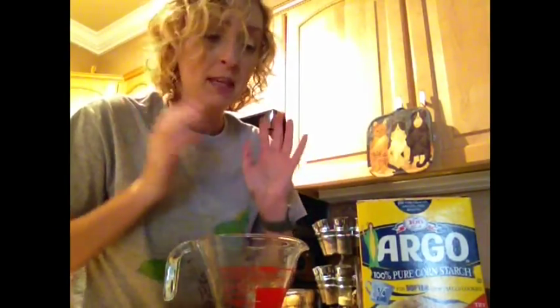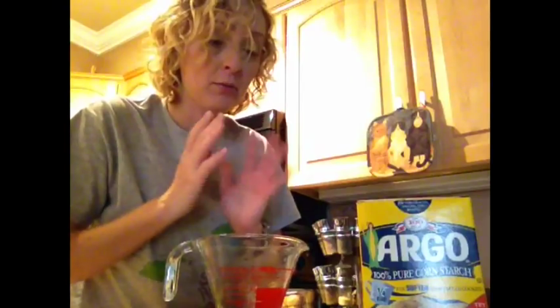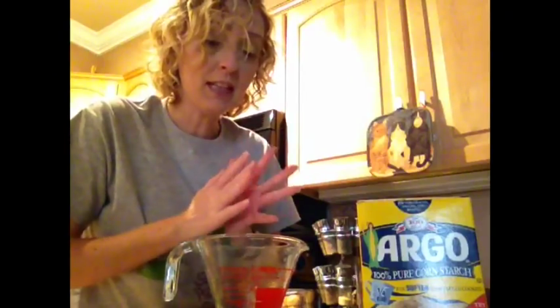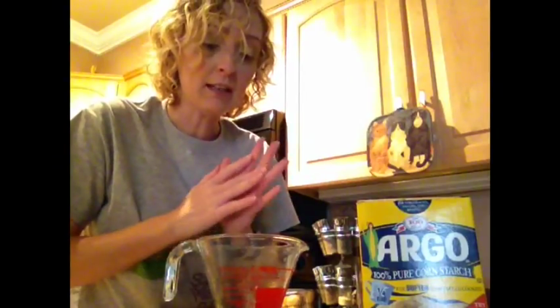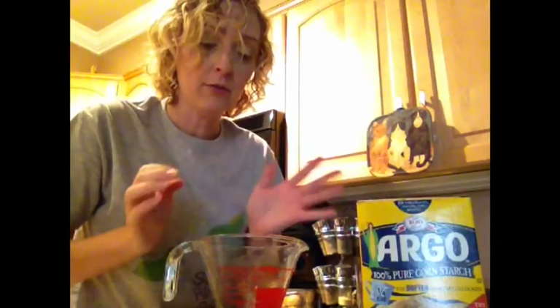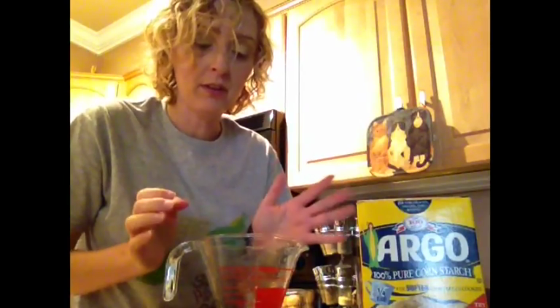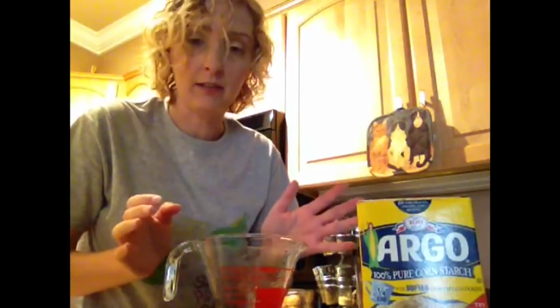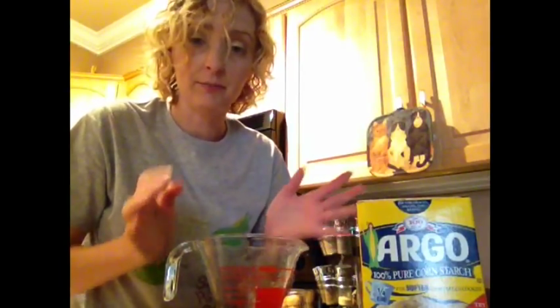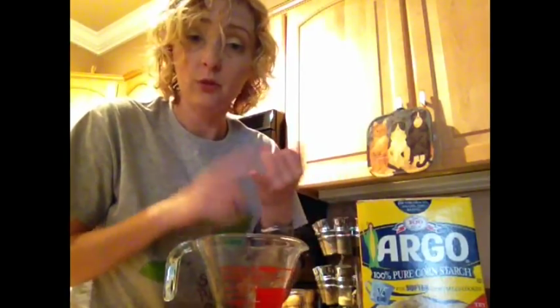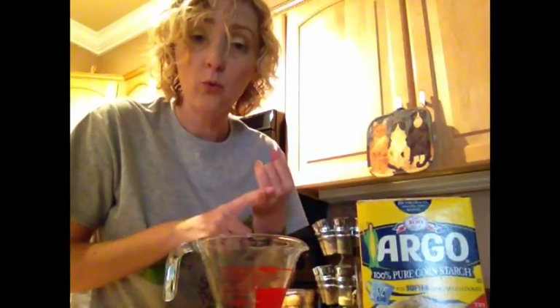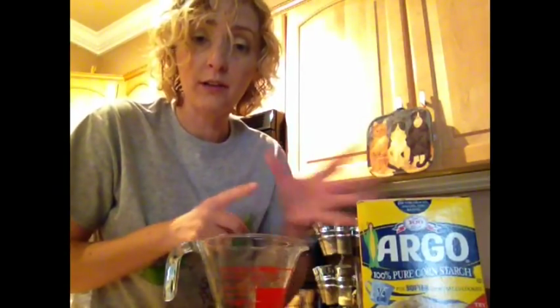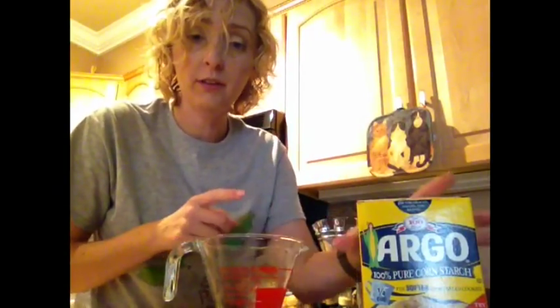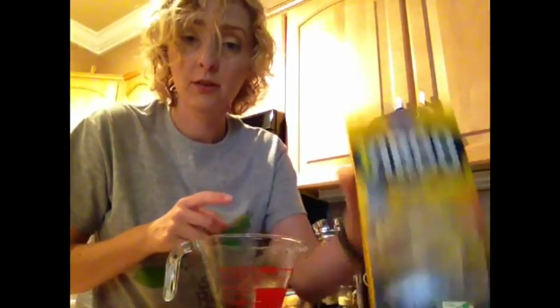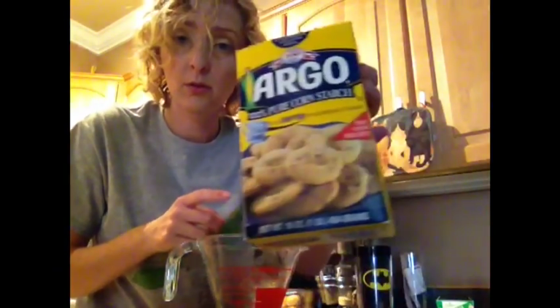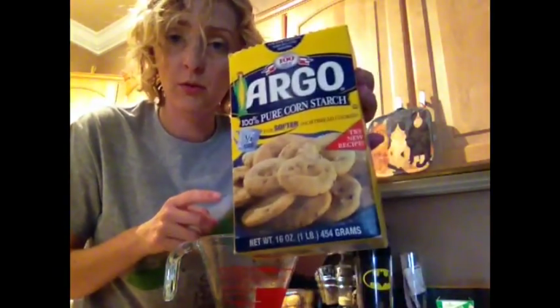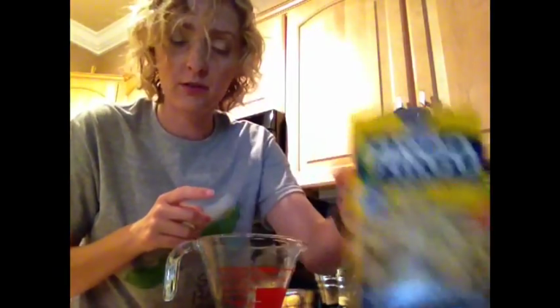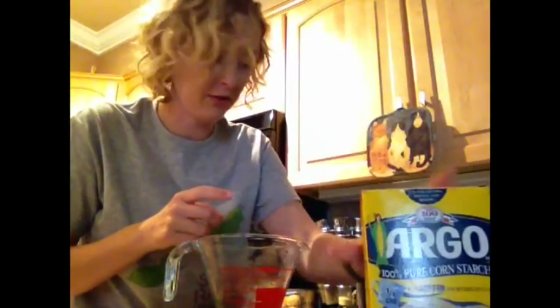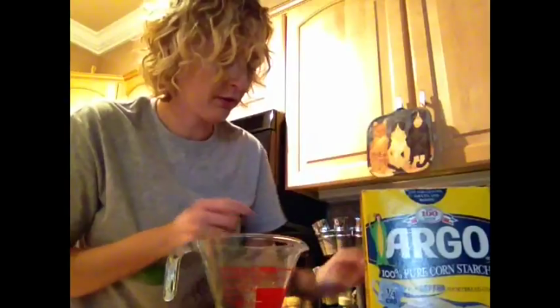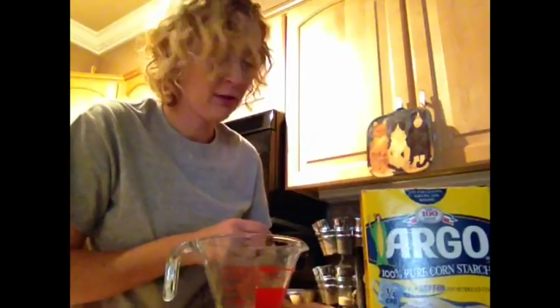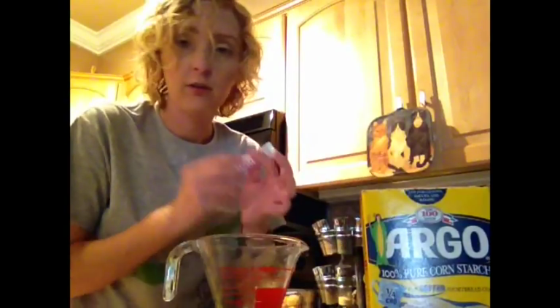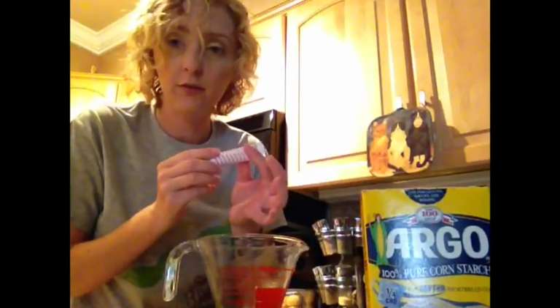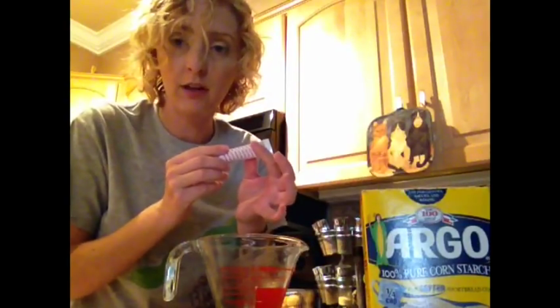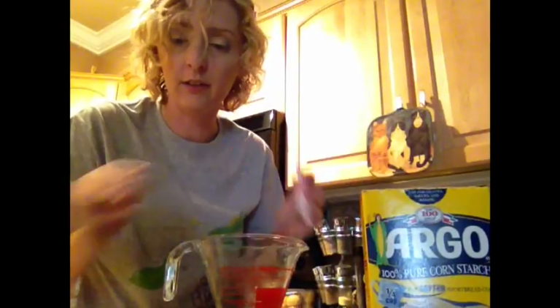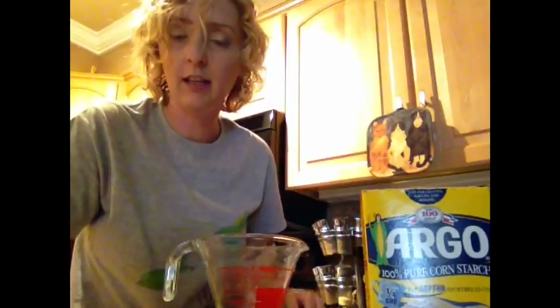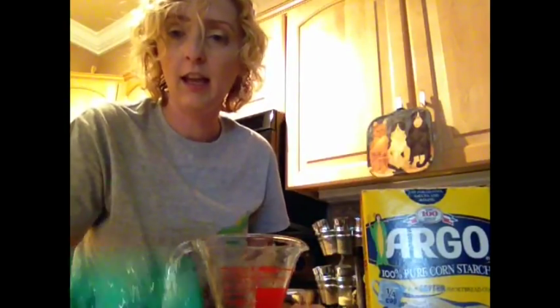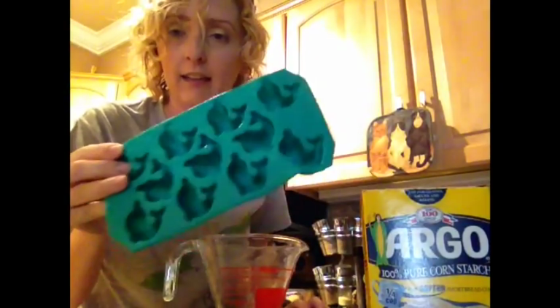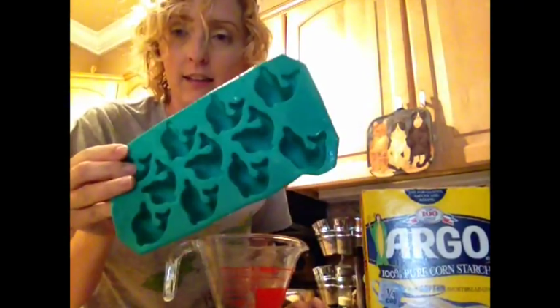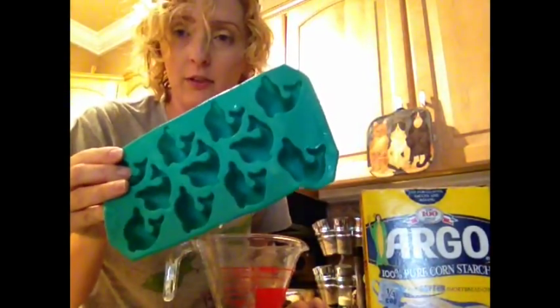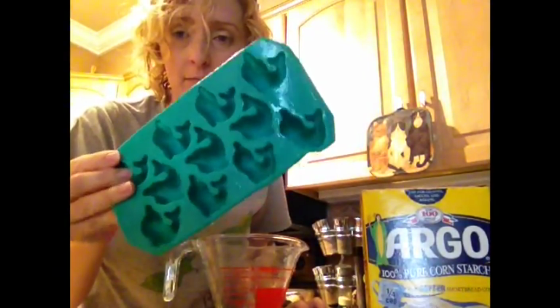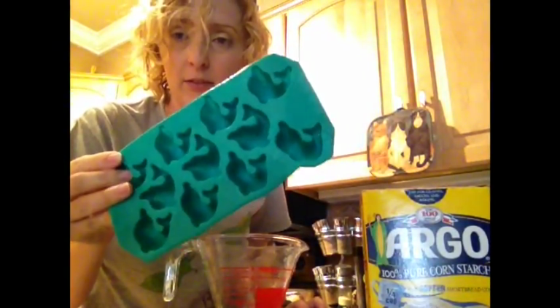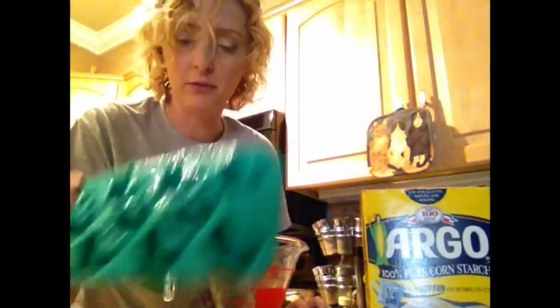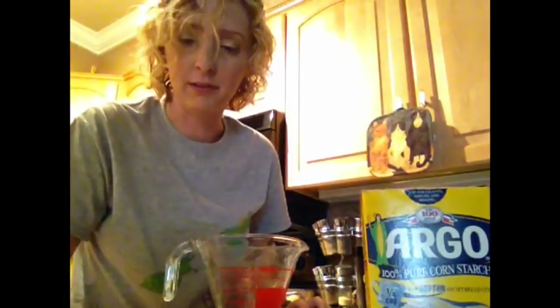You will need four things: water, cornstarch, food coloring, and an ice tray — mine has cool little muffin shapes.